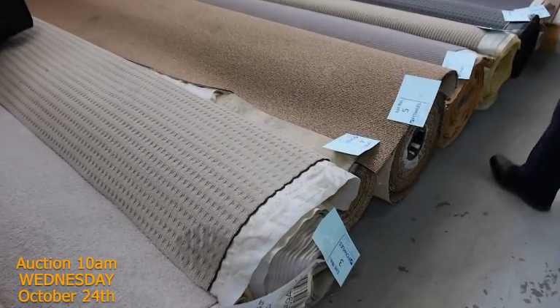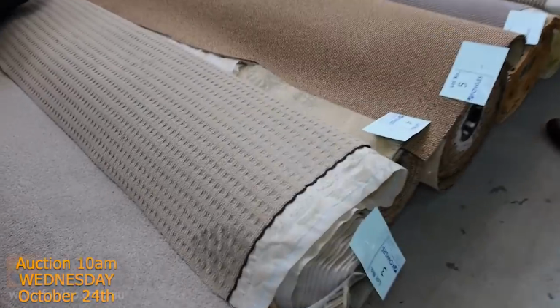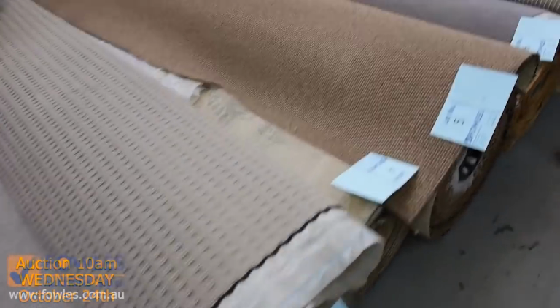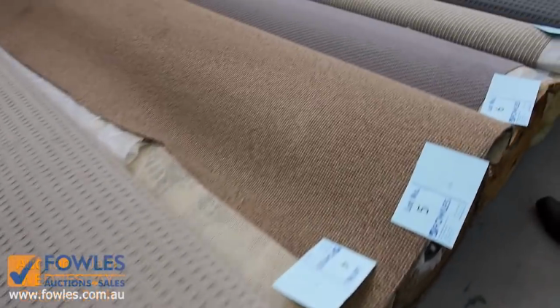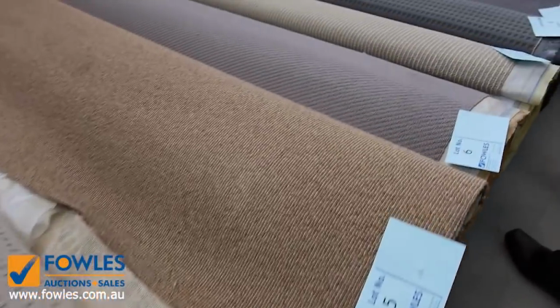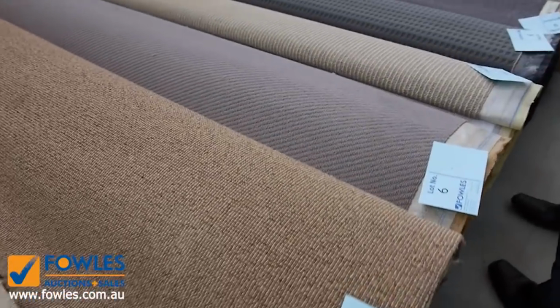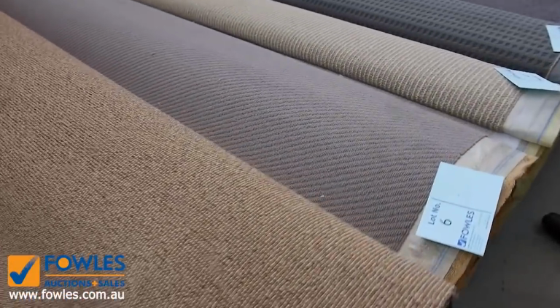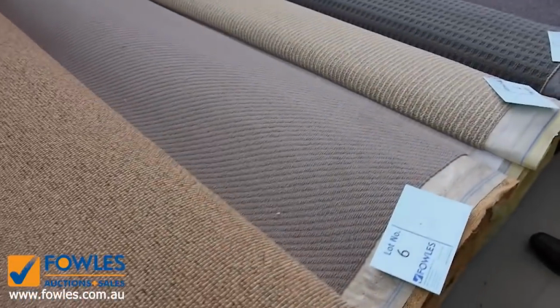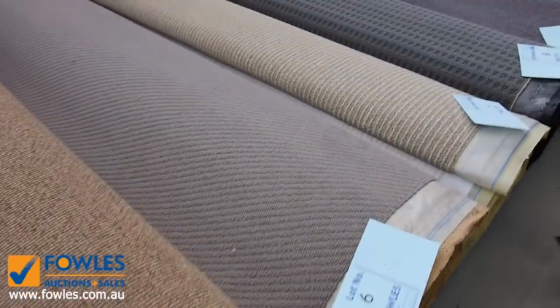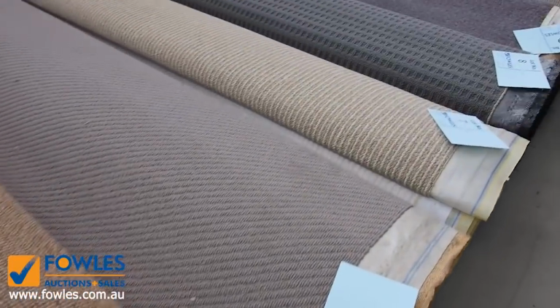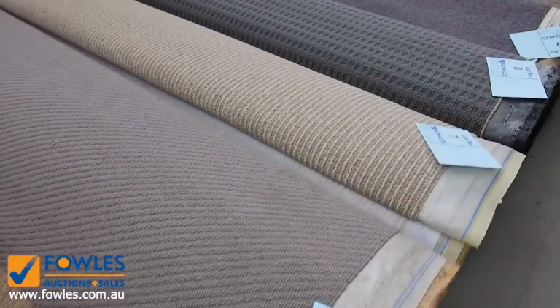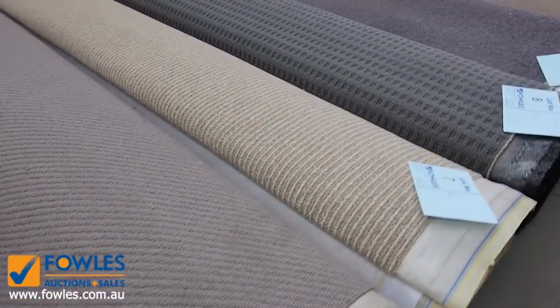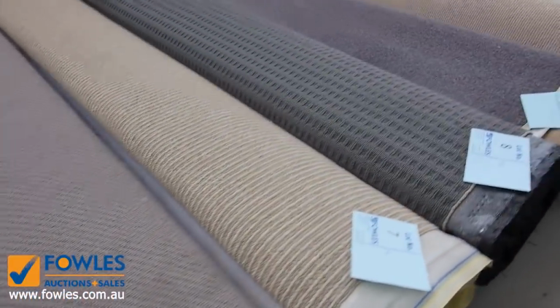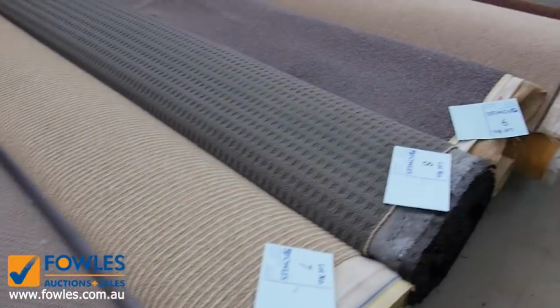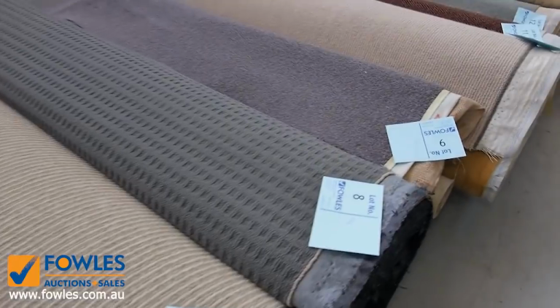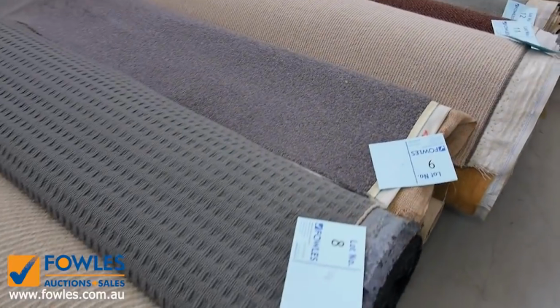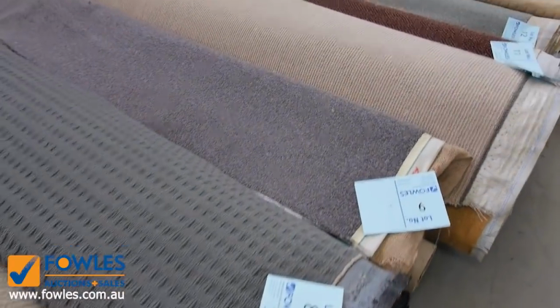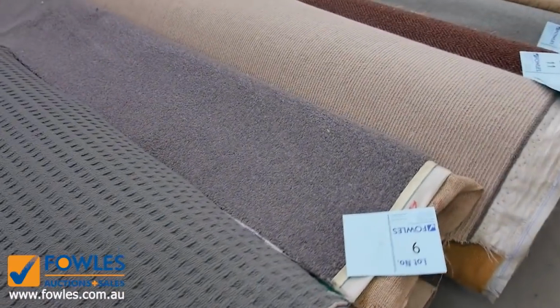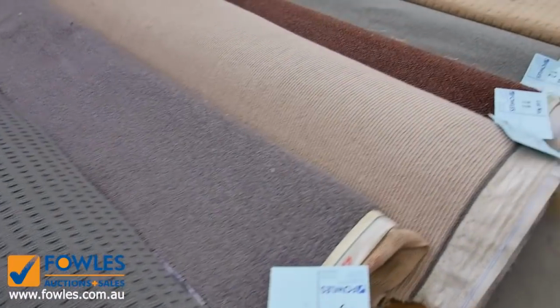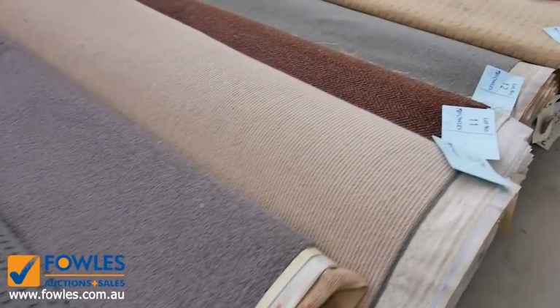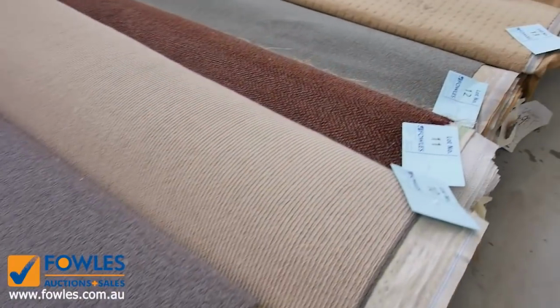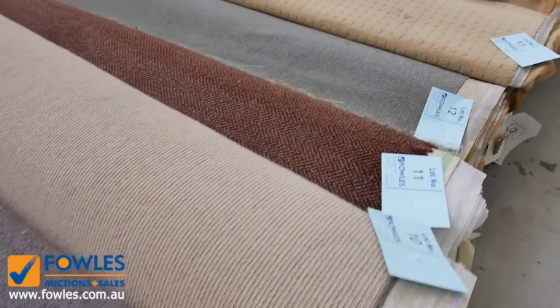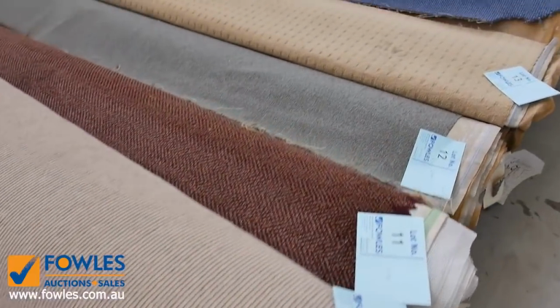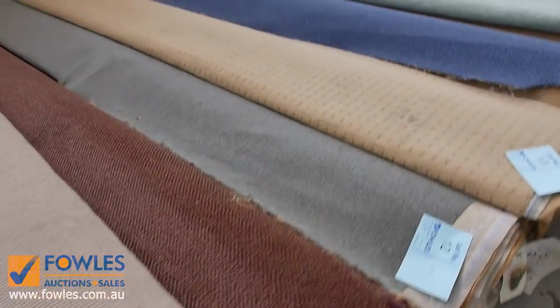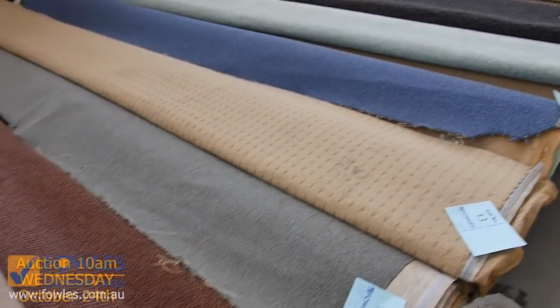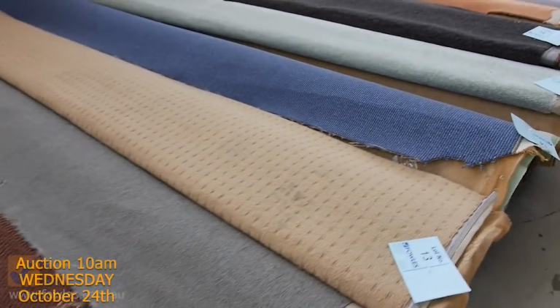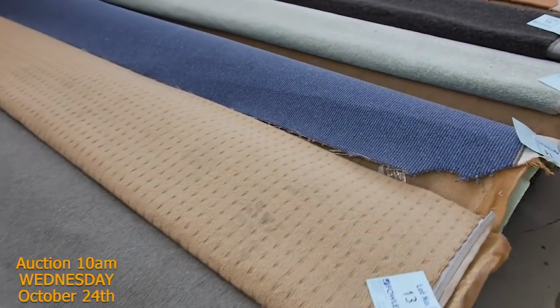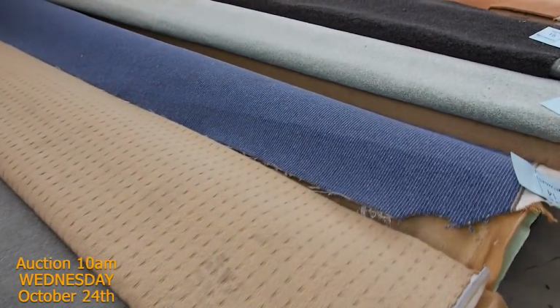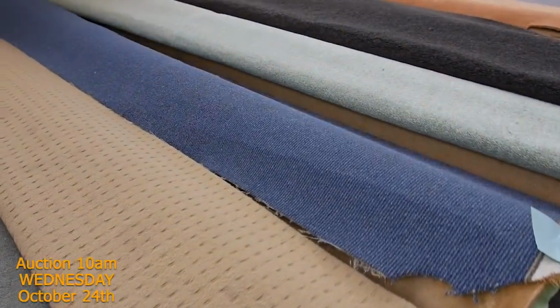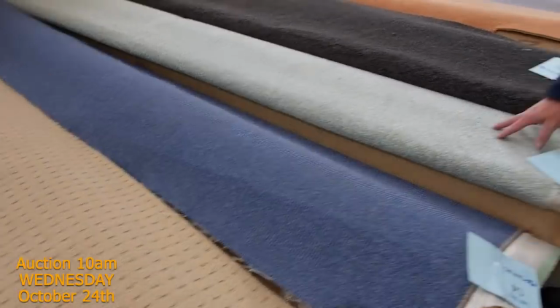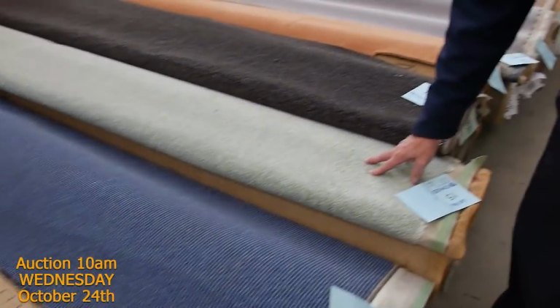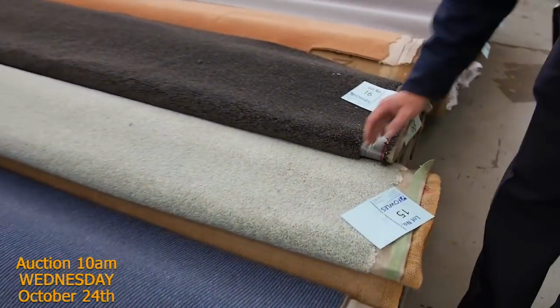We've got some really nice rolls of that type of size — that sort of 9 to 12 metres — and as you can see we've got all the colours: the greys, the beiges, the twist piles, the loop piles, the plush piles. We've also got plenty of nylon carpet.